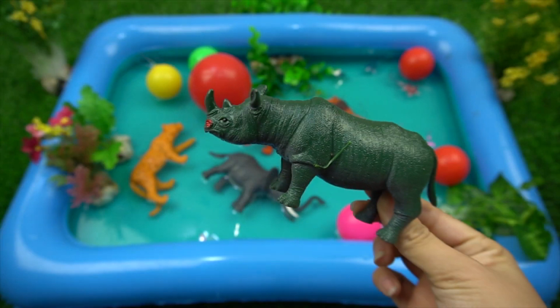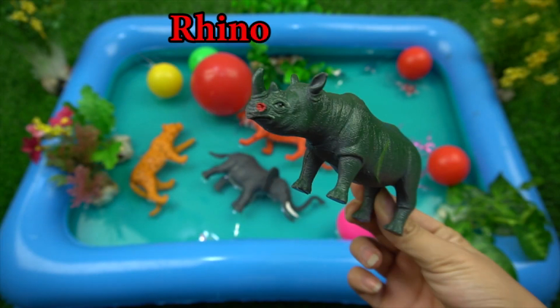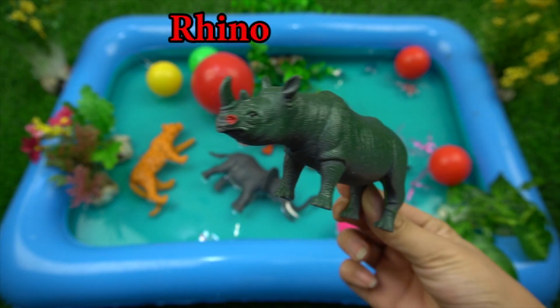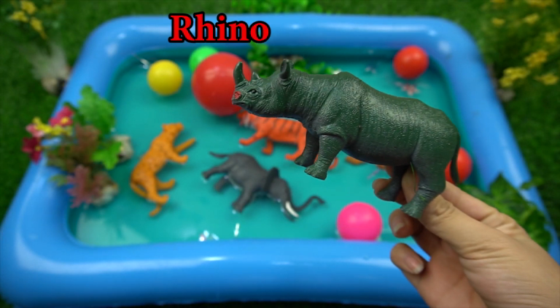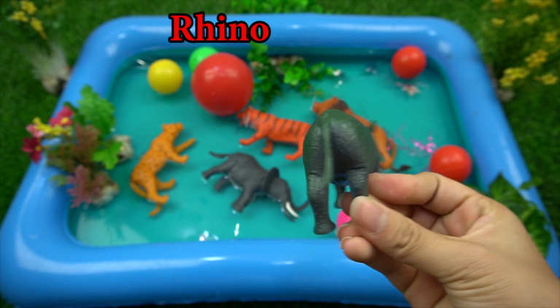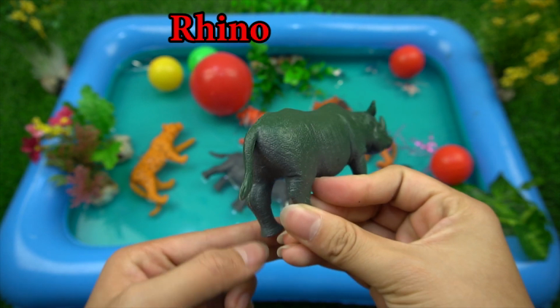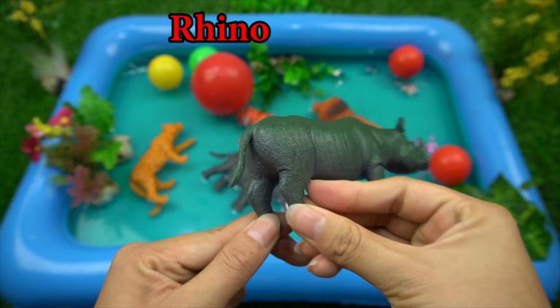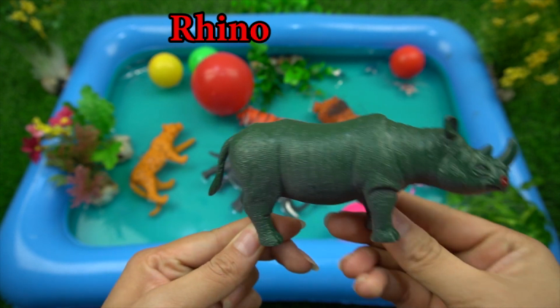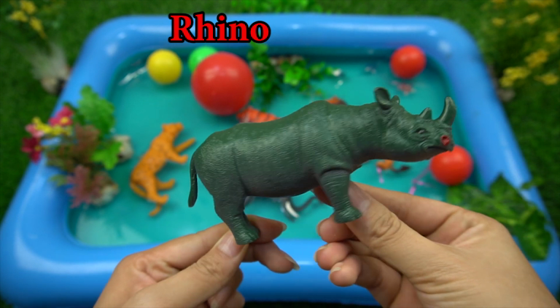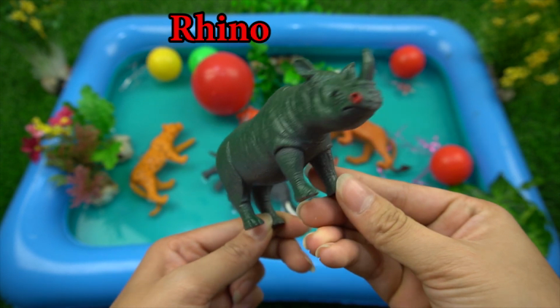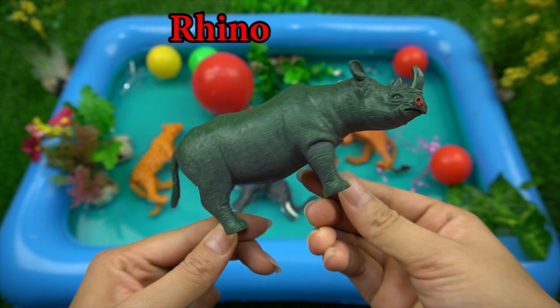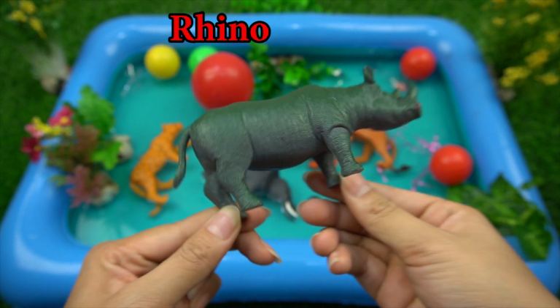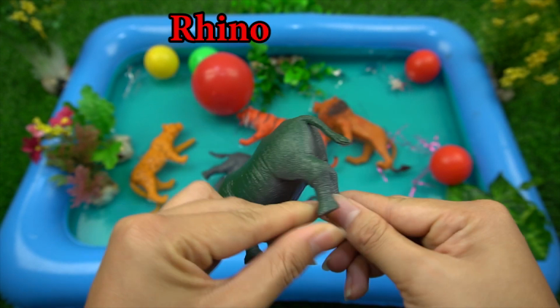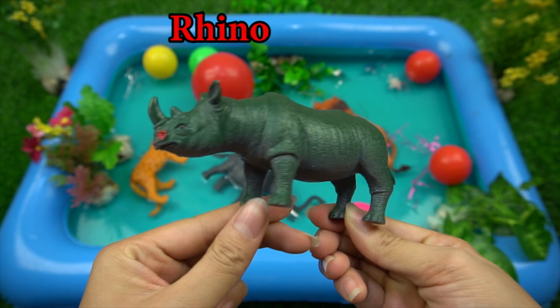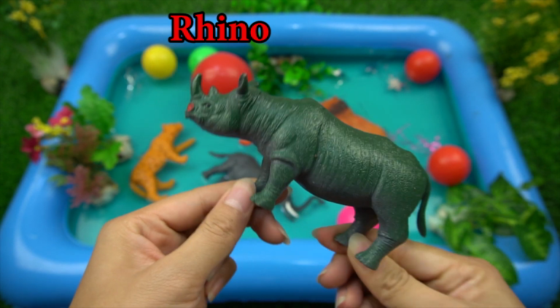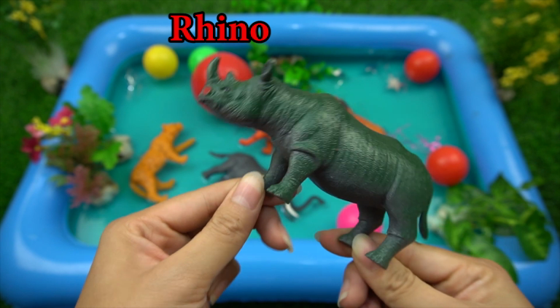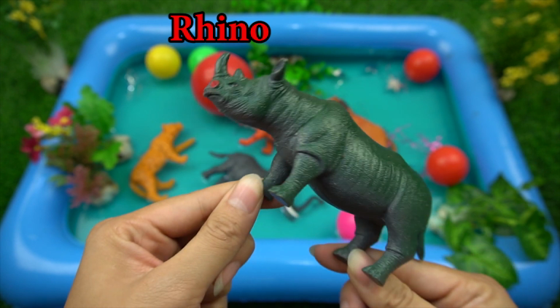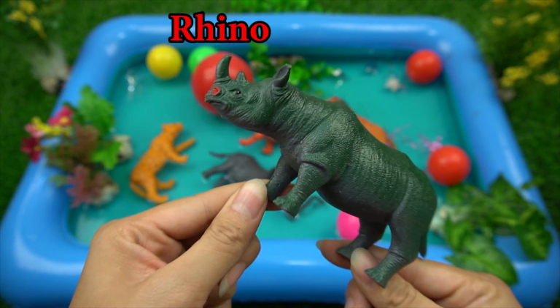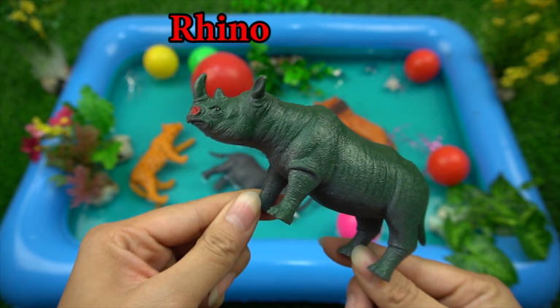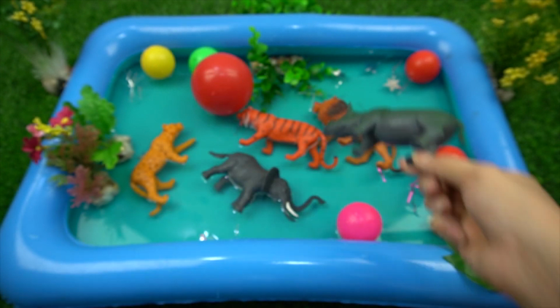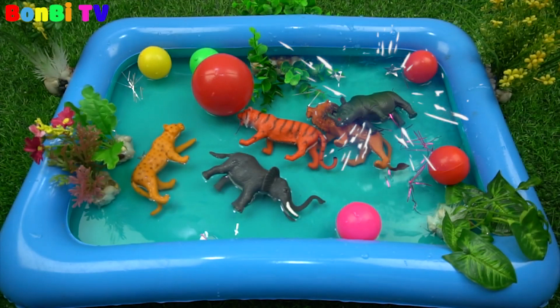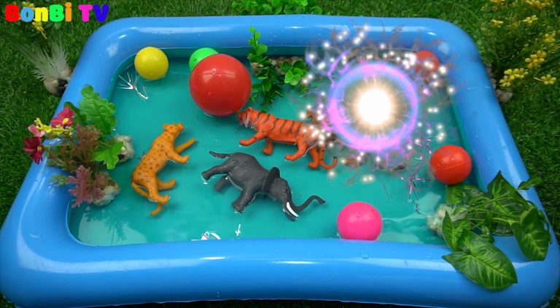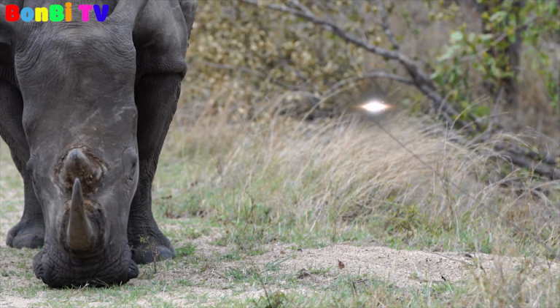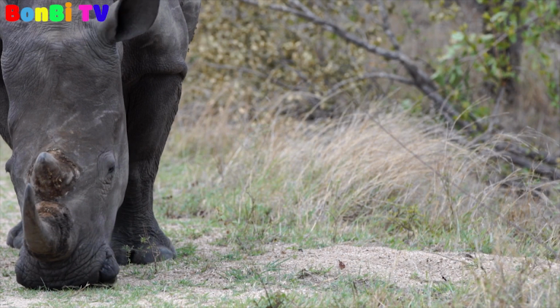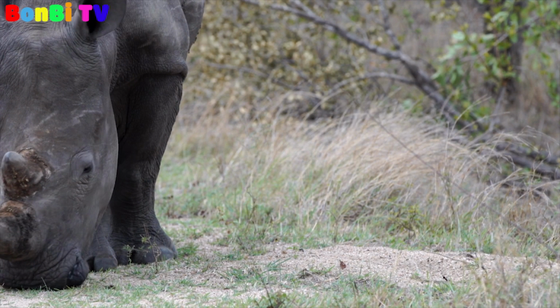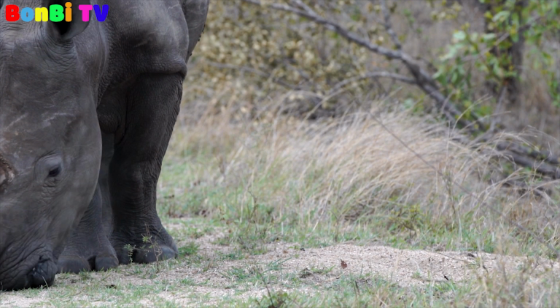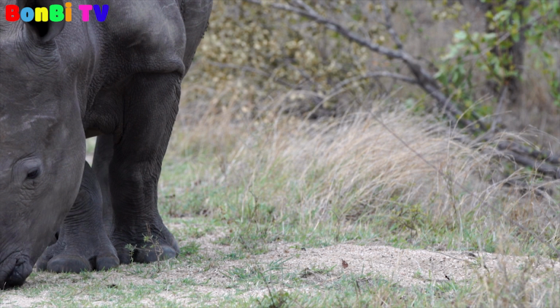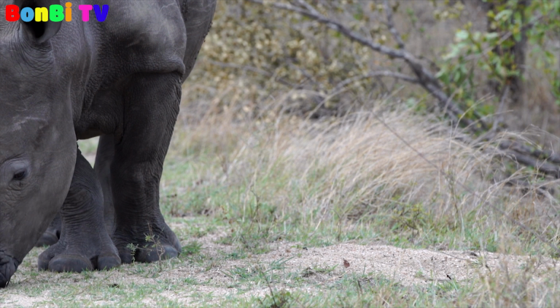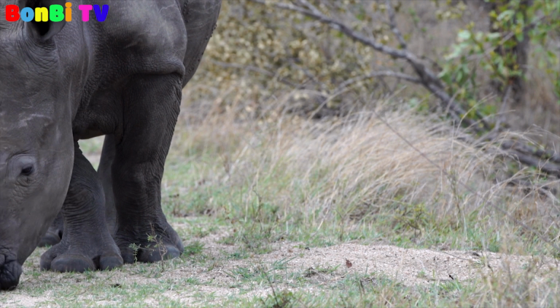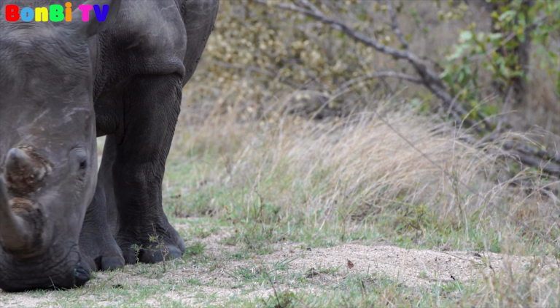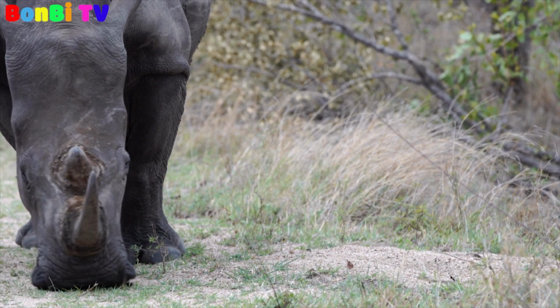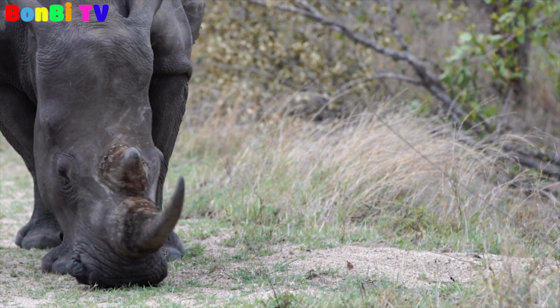This is a rhinoceros. The rhinoceros has a big horn on its nose.